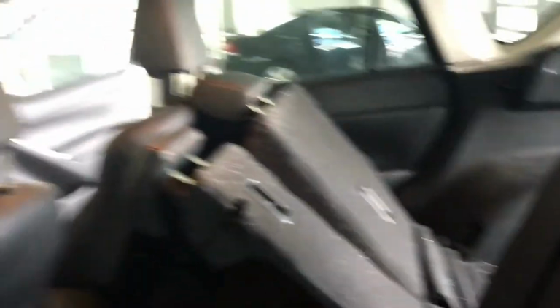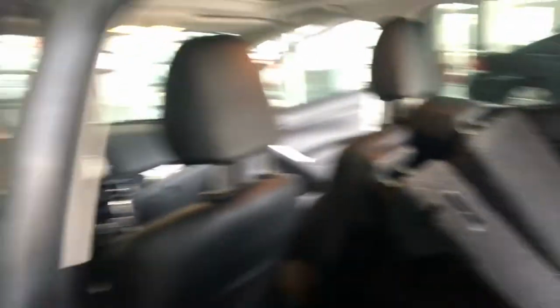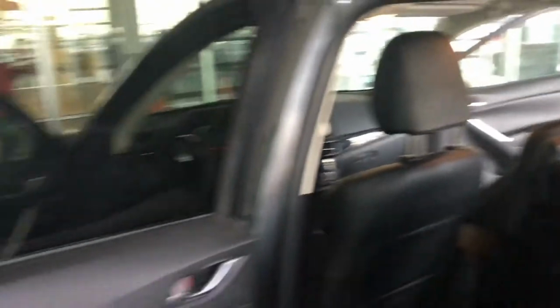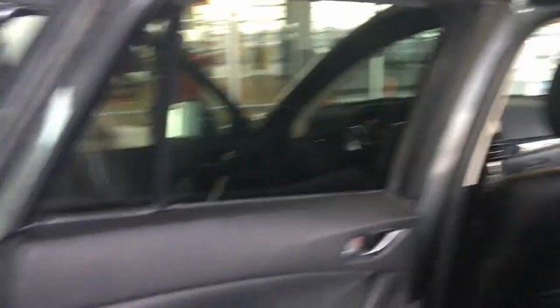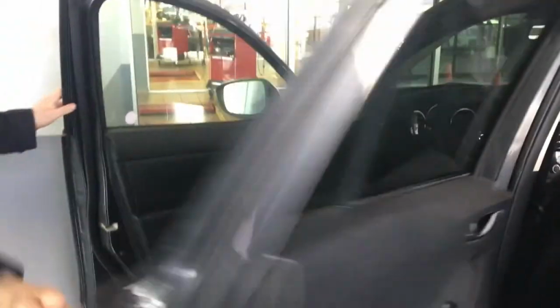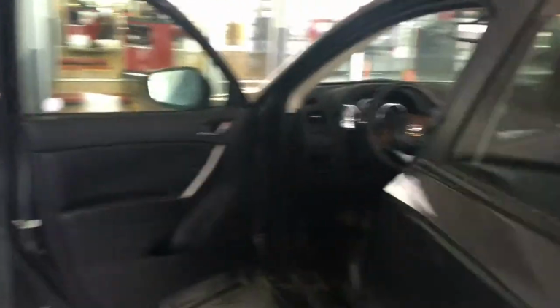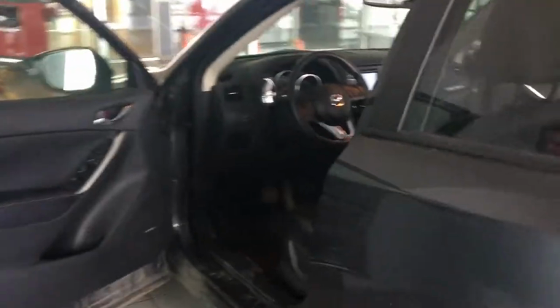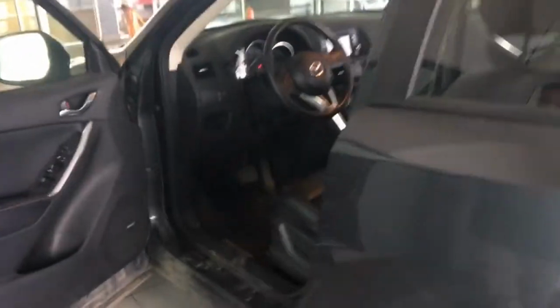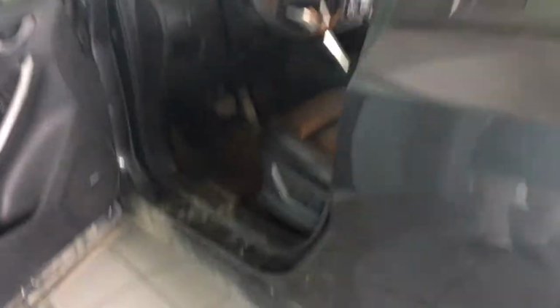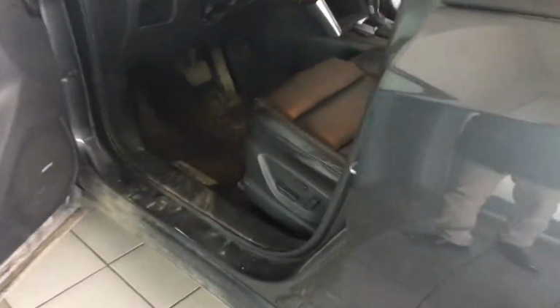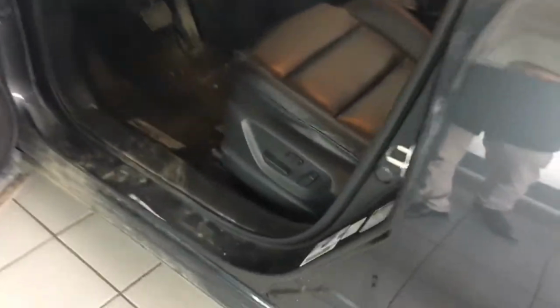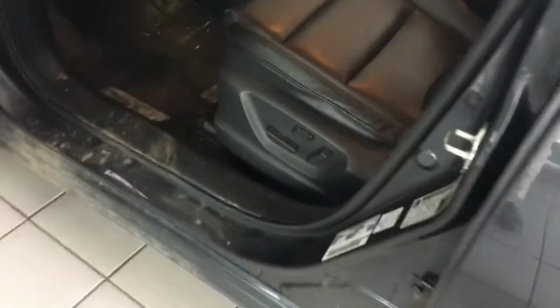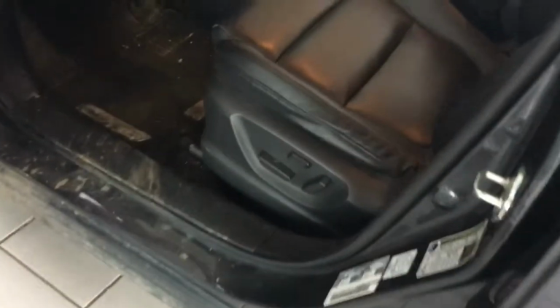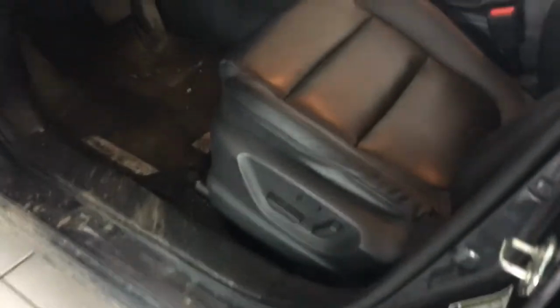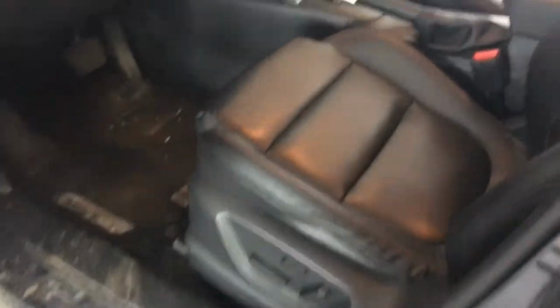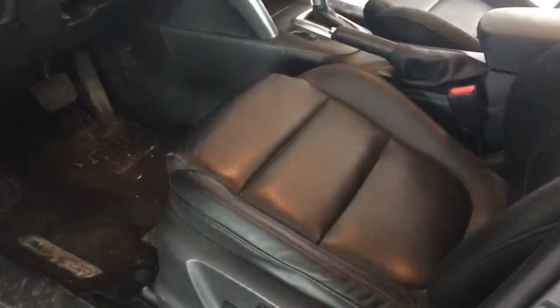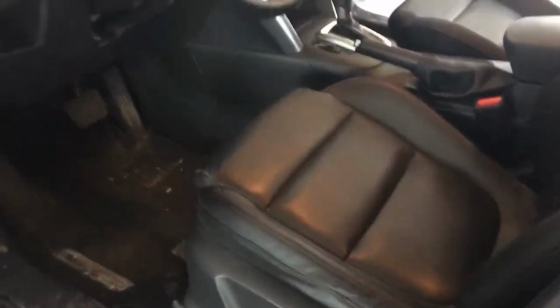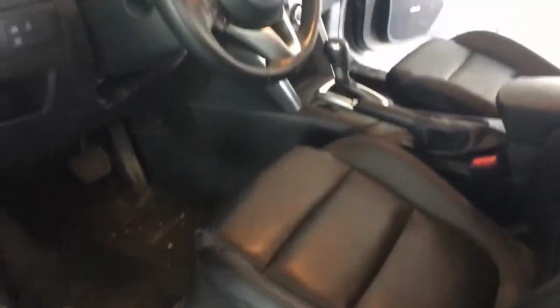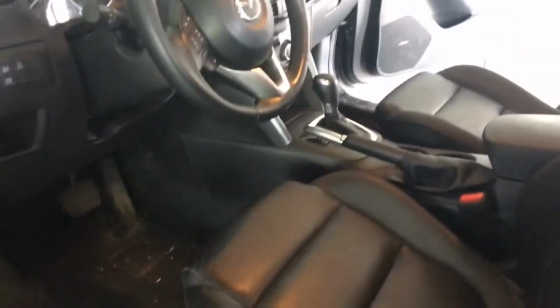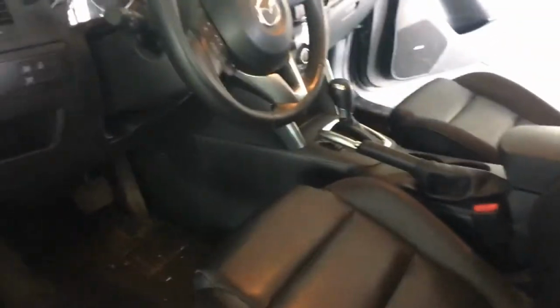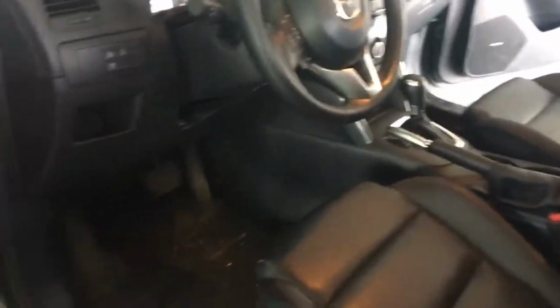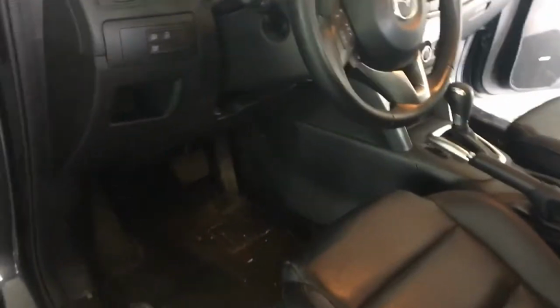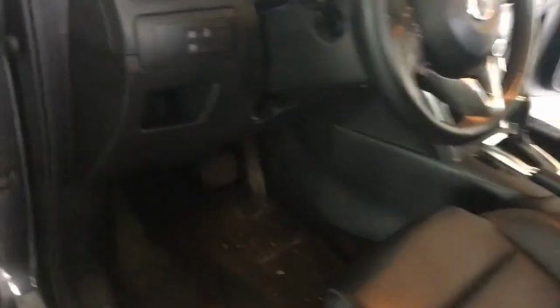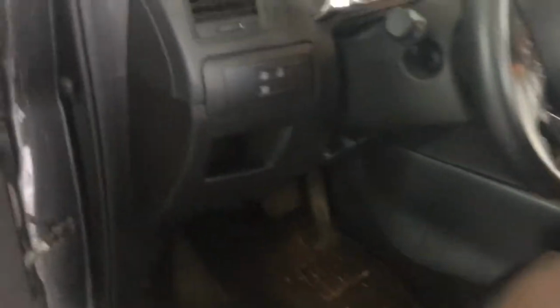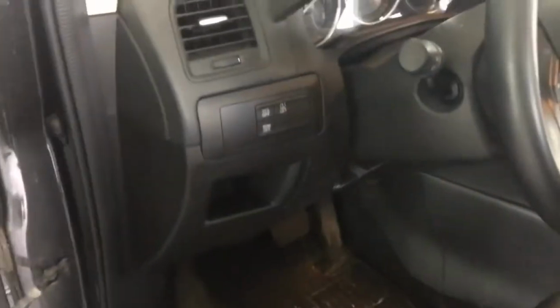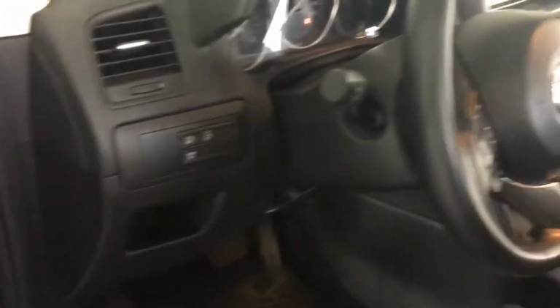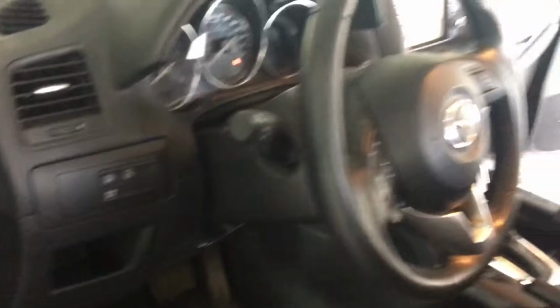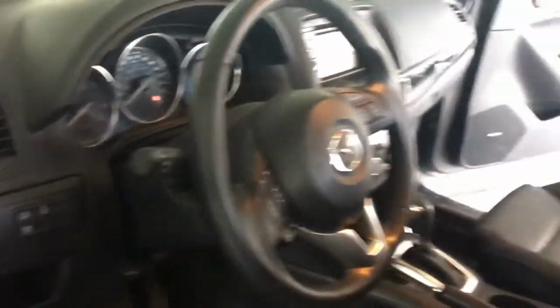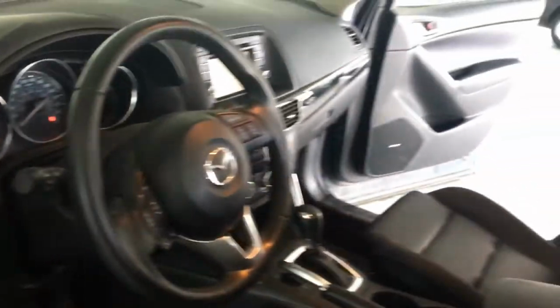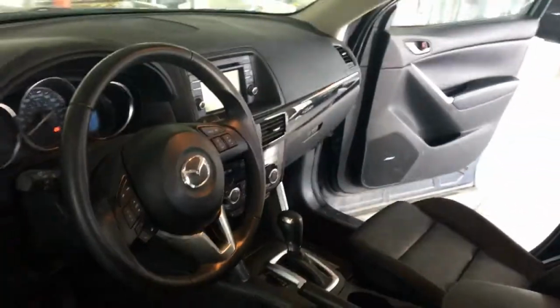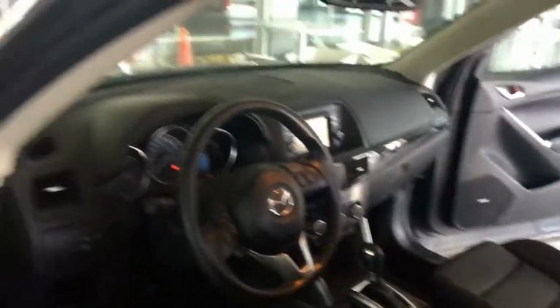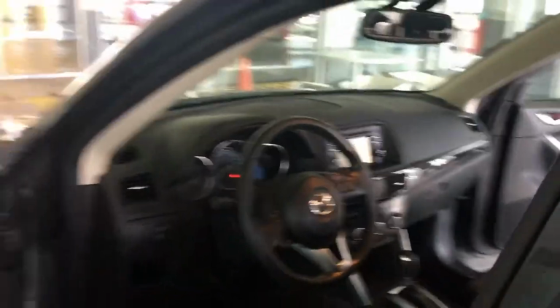You're going to have your 8-way power adjustable driver's seat. No slouches in the leather or anything like that — it's not worn out. Traction control, all of your park sensors as well, Mark.